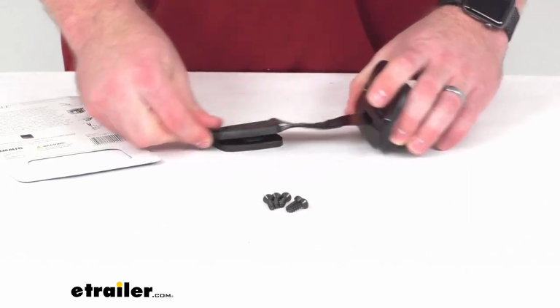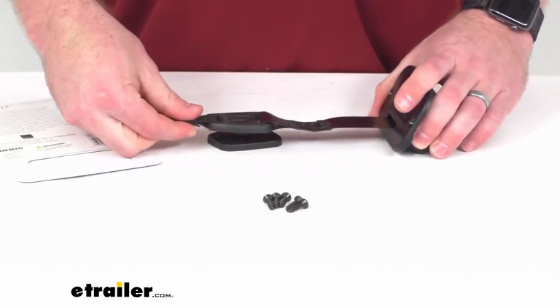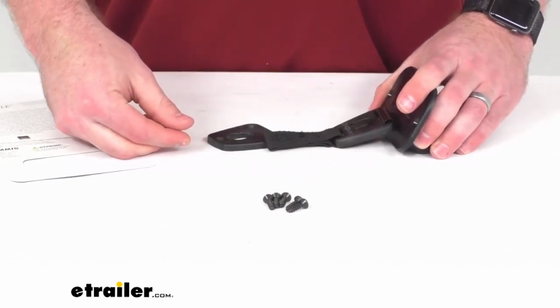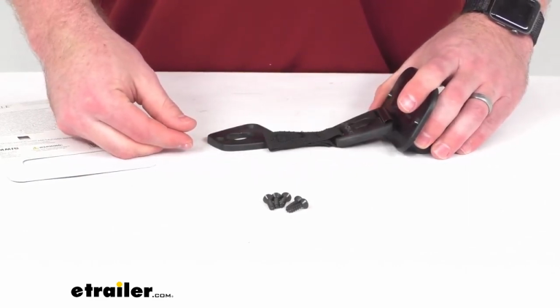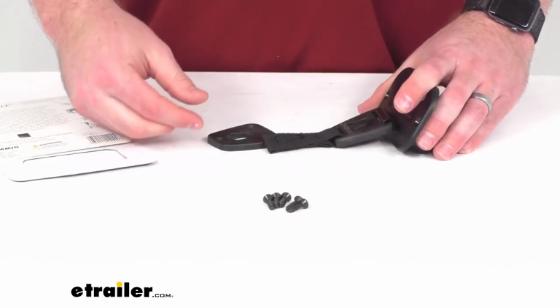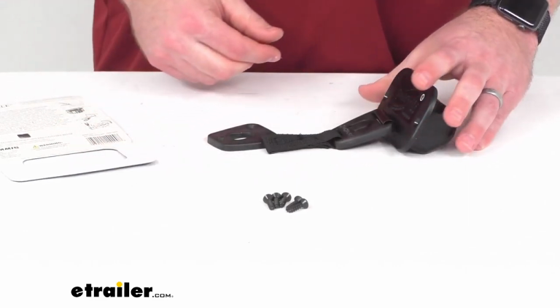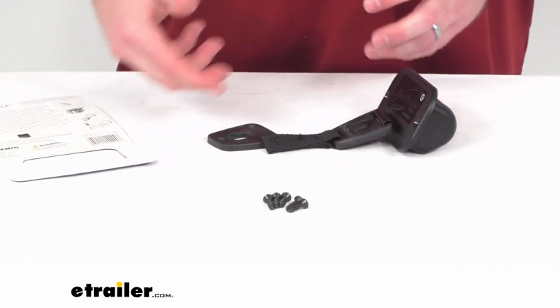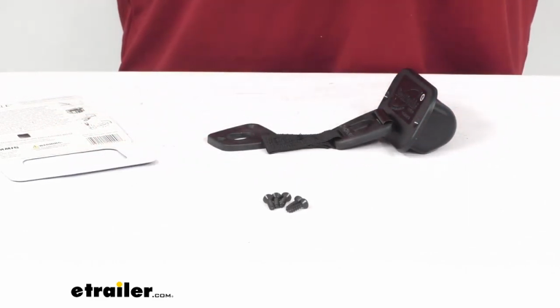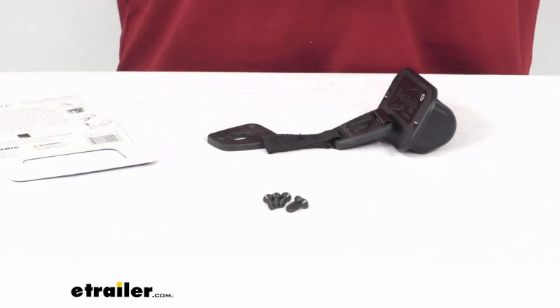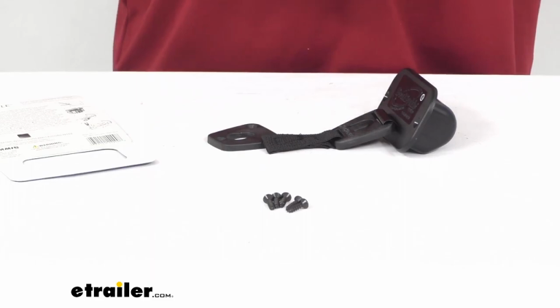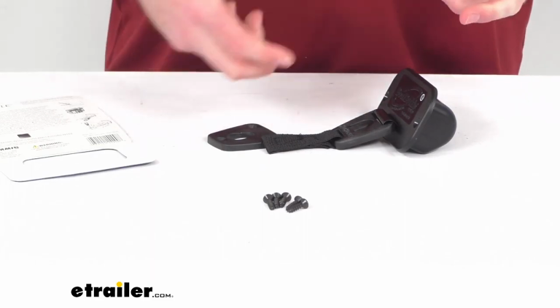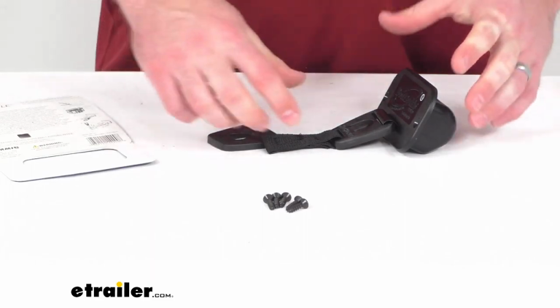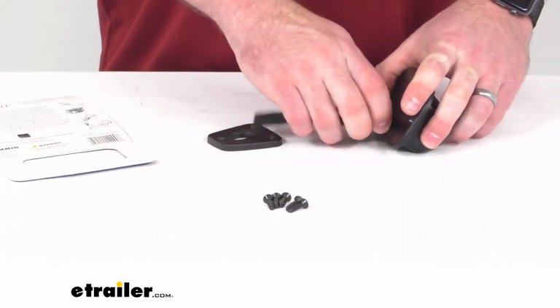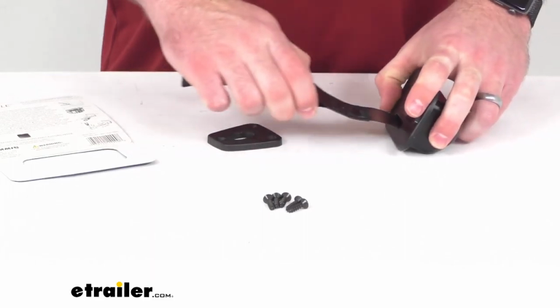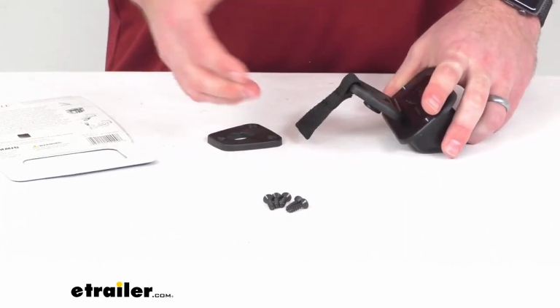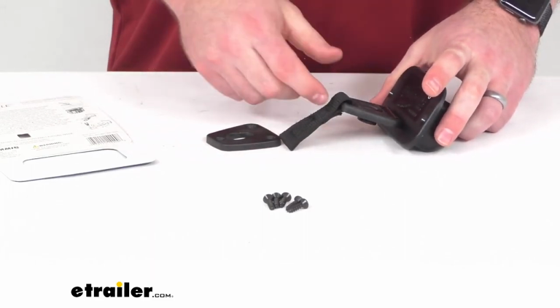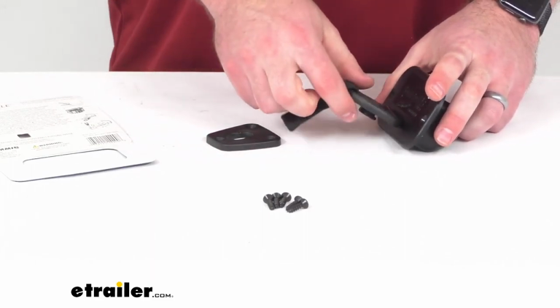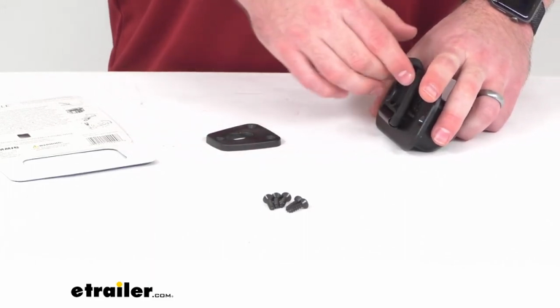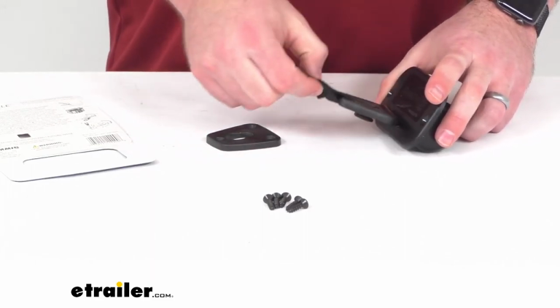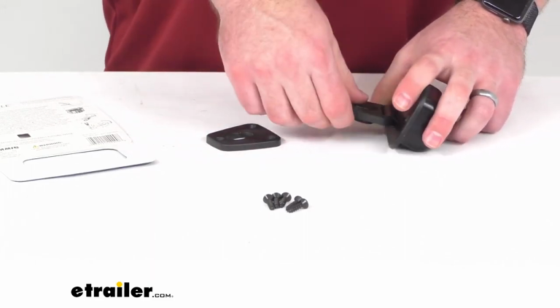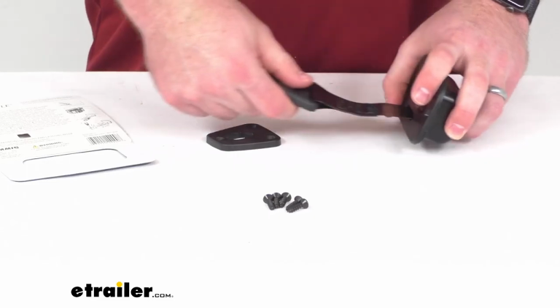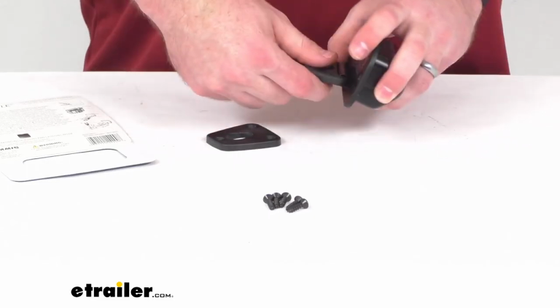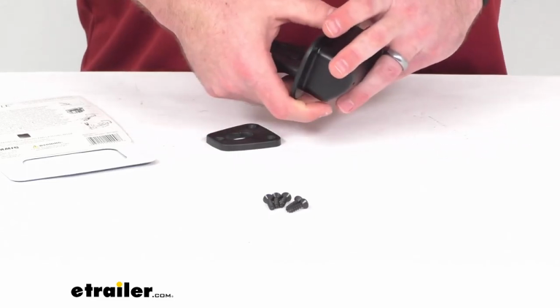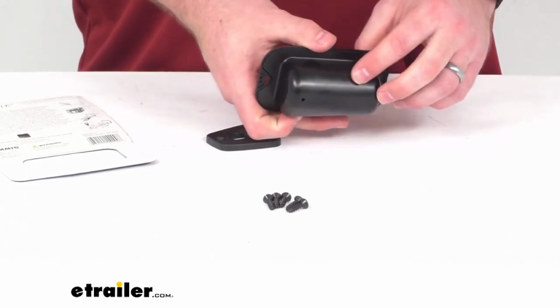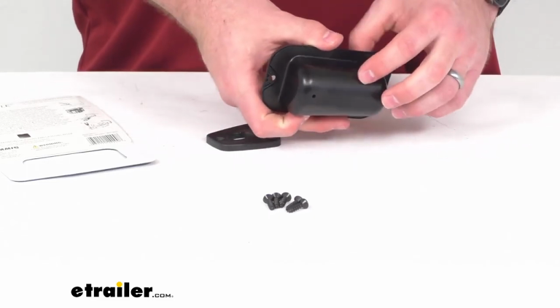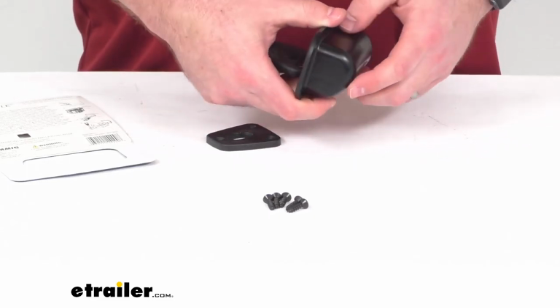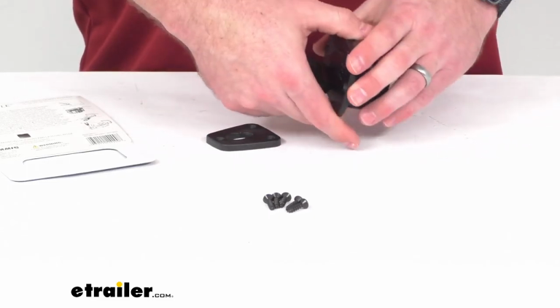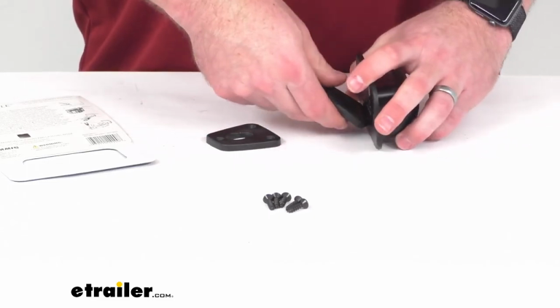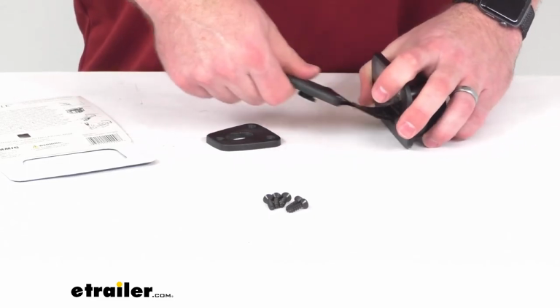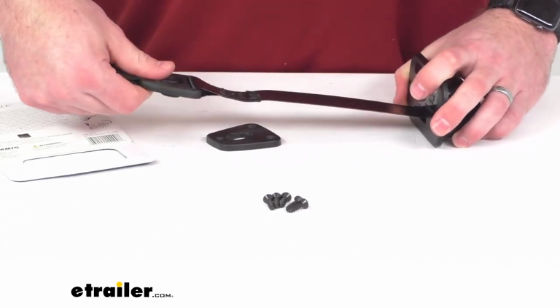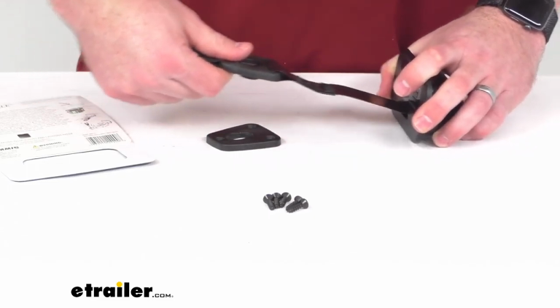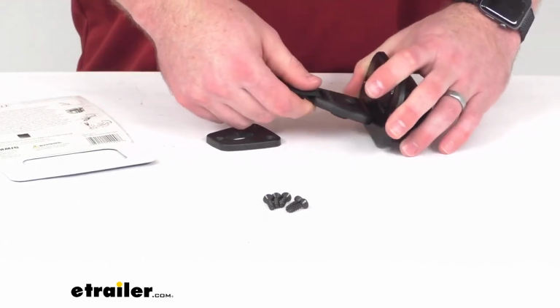It's got a self-retracting design so it's going to make it very easy and quick to retrieve your fishing rods, and then it will stay neatly tucked away until the next time you need it and you can pull it back out again.